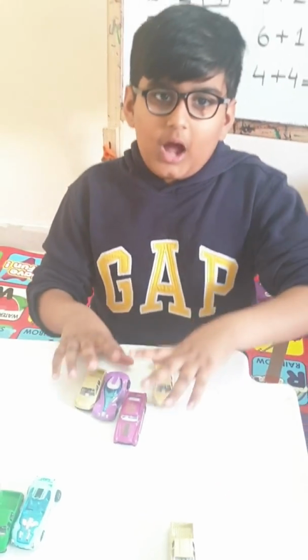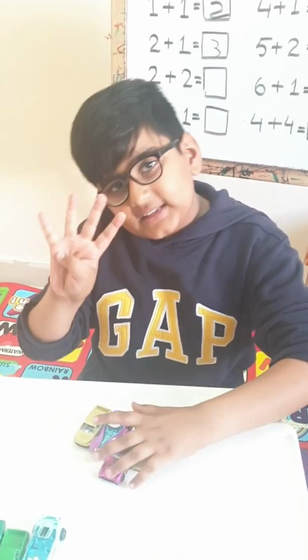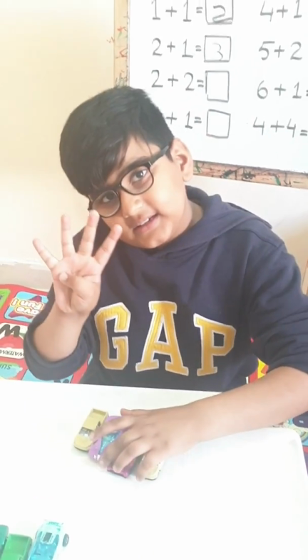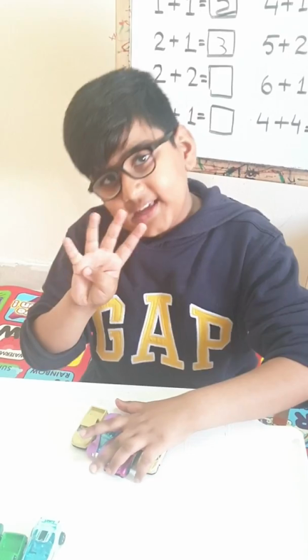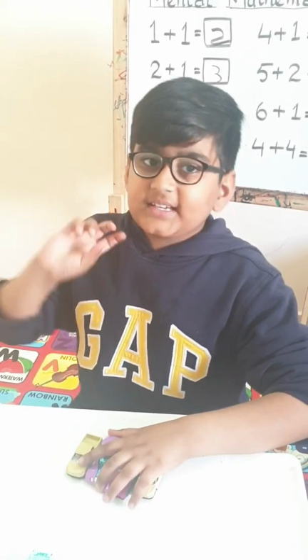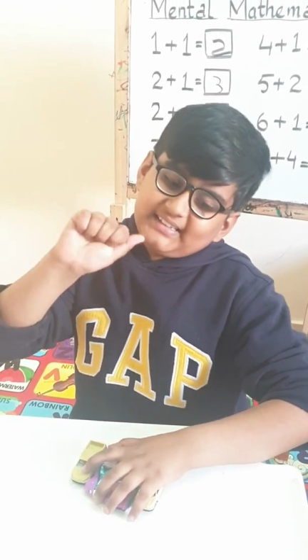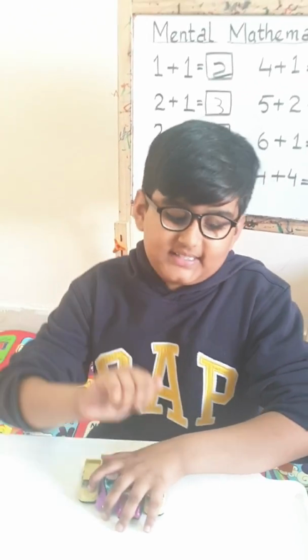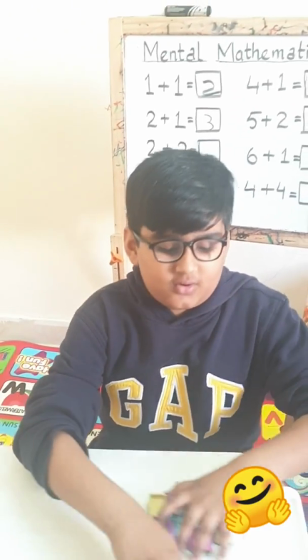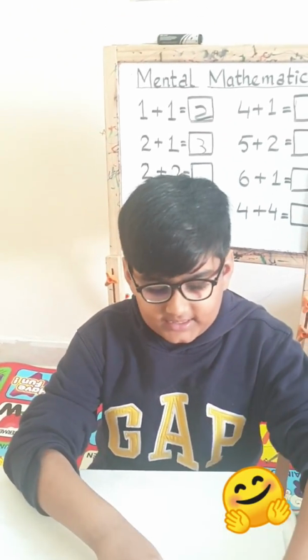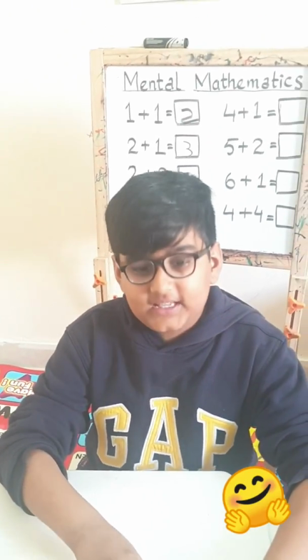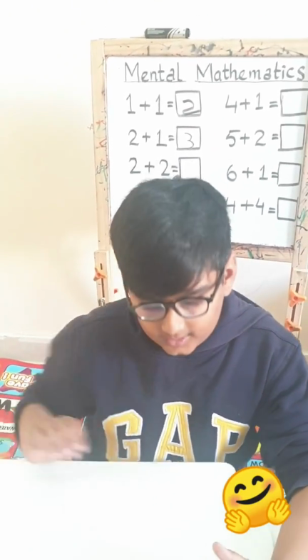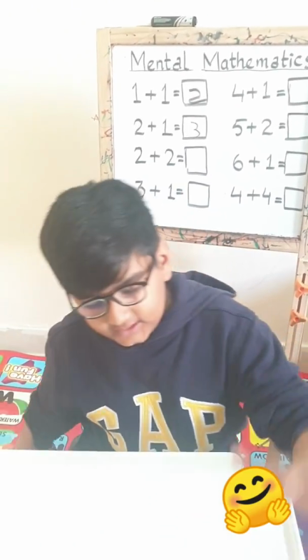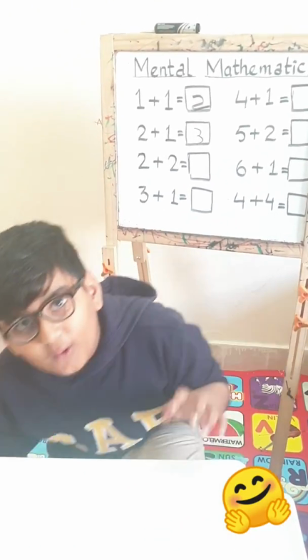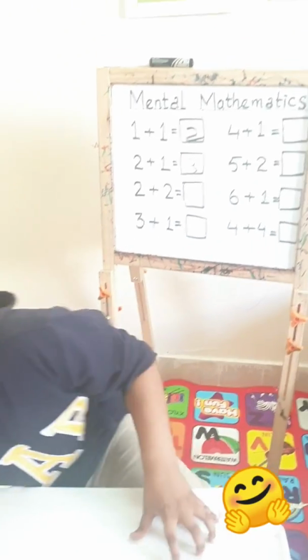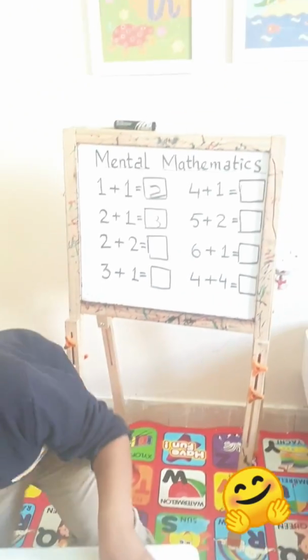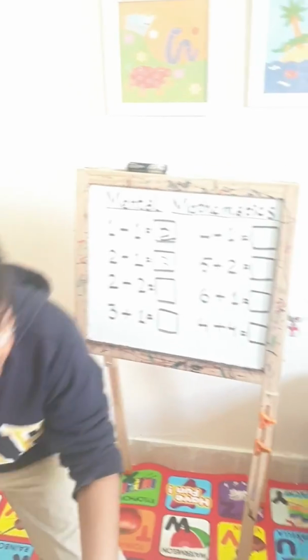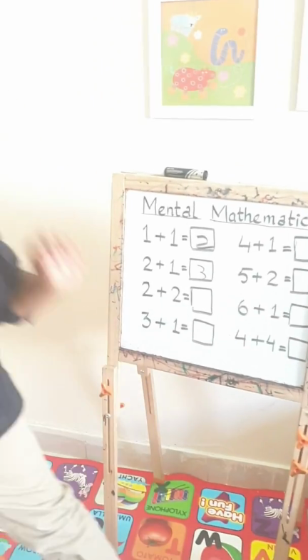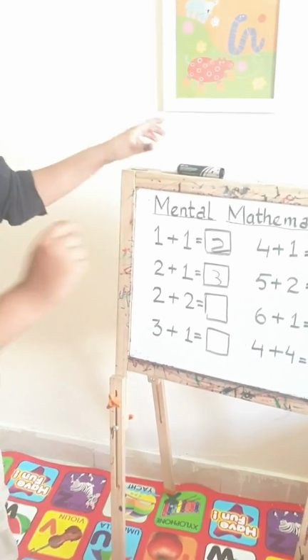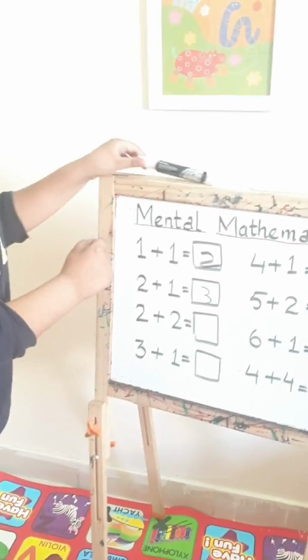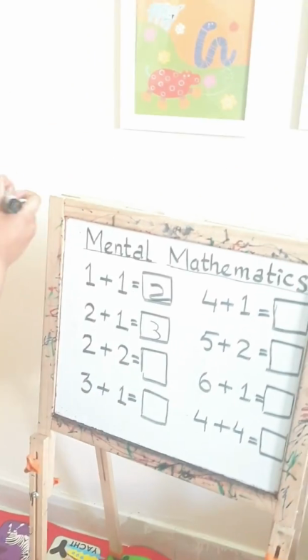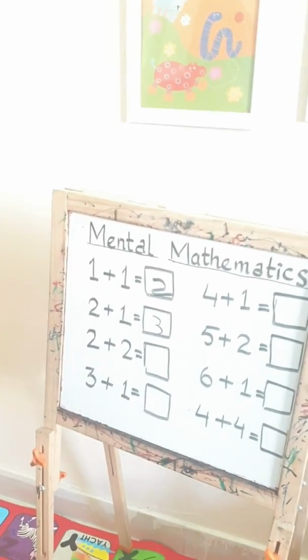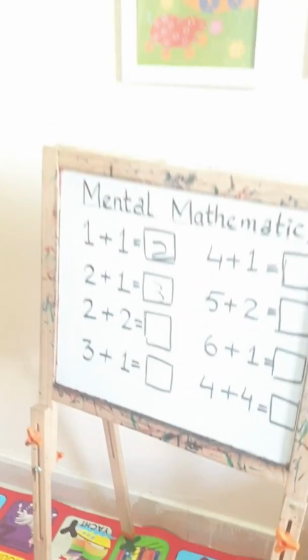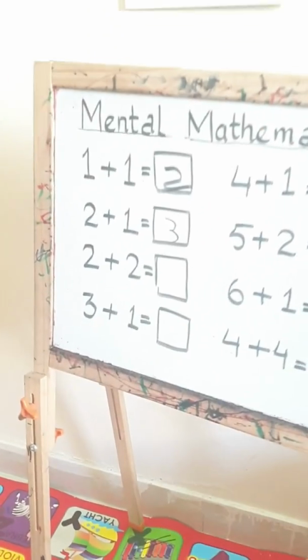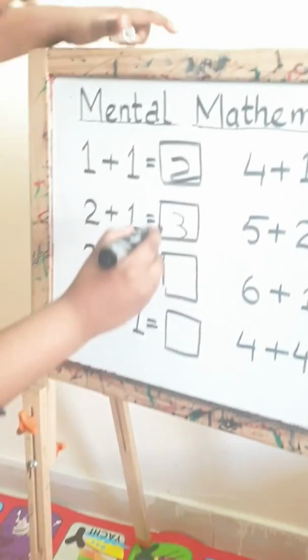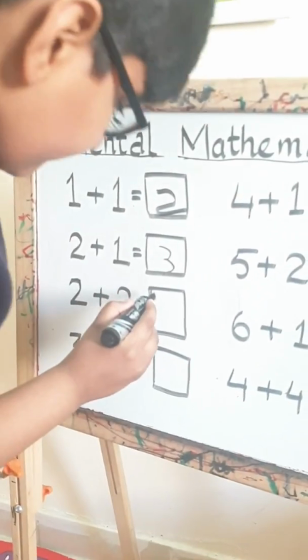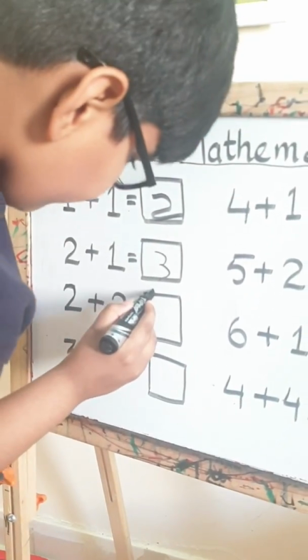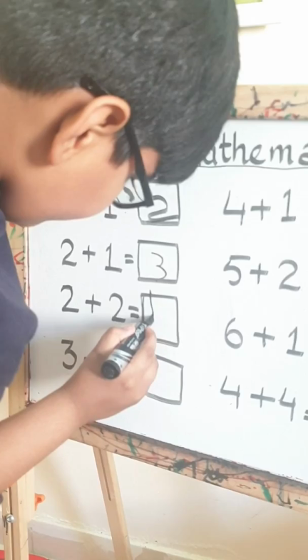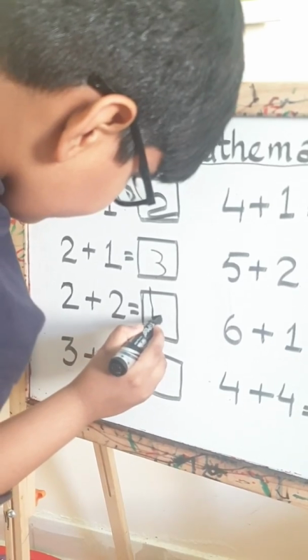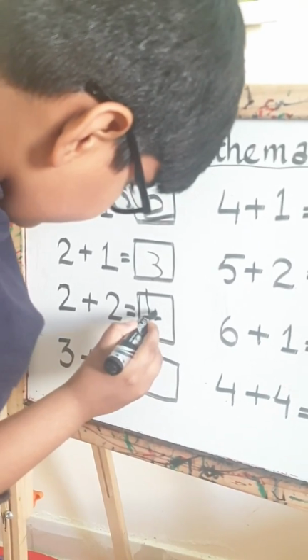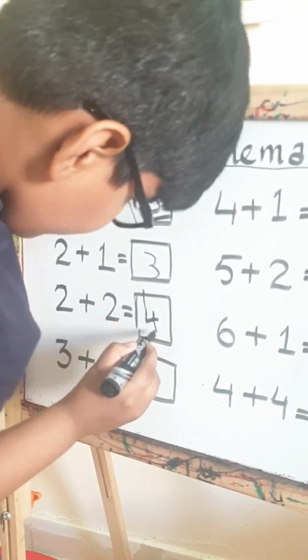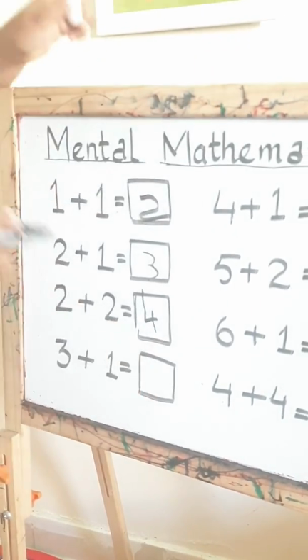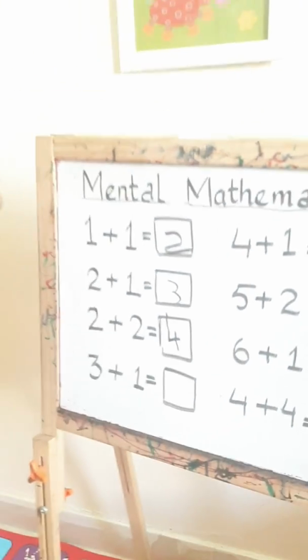How much is it? Yes, exactly, you are correct. It is completely four. Let's write the word four.